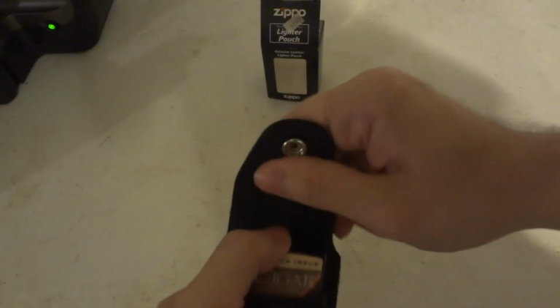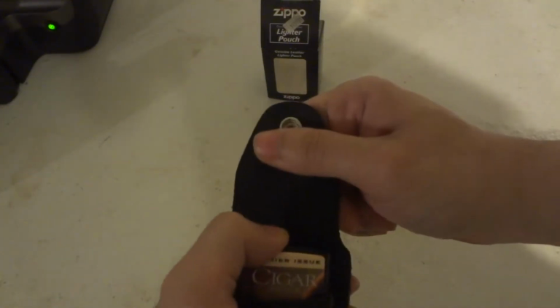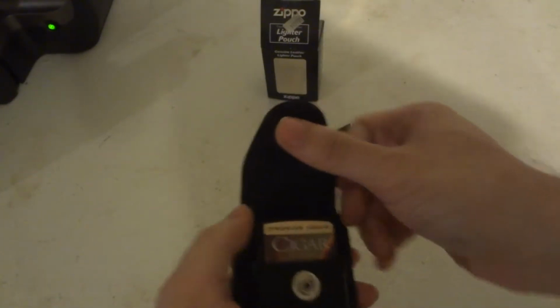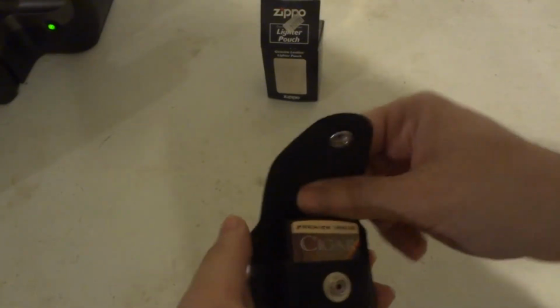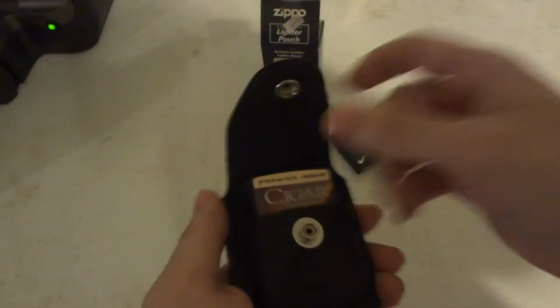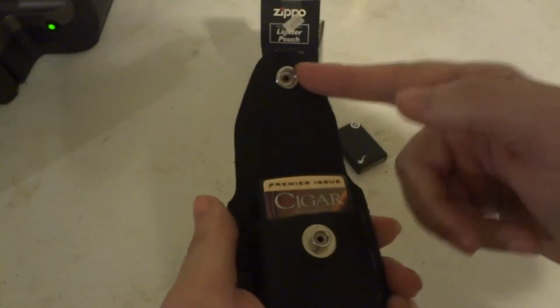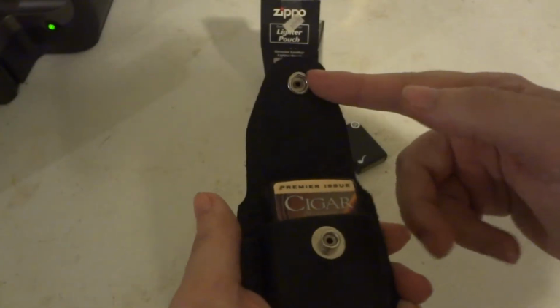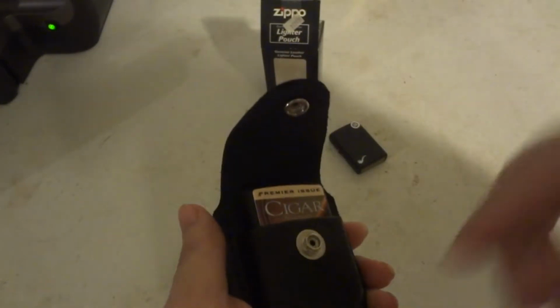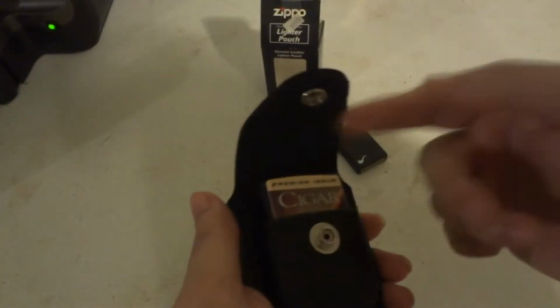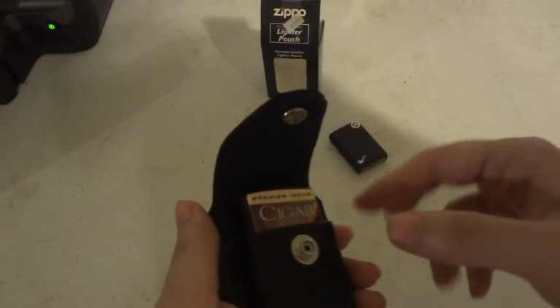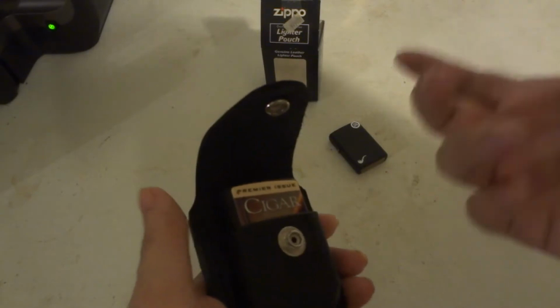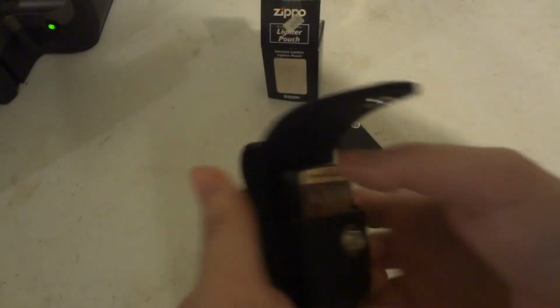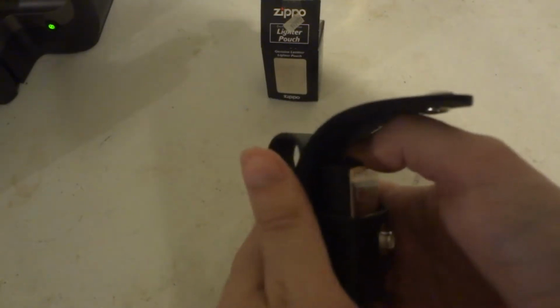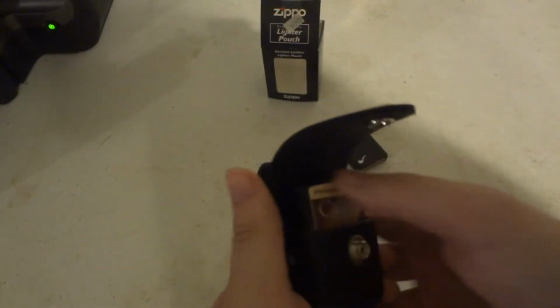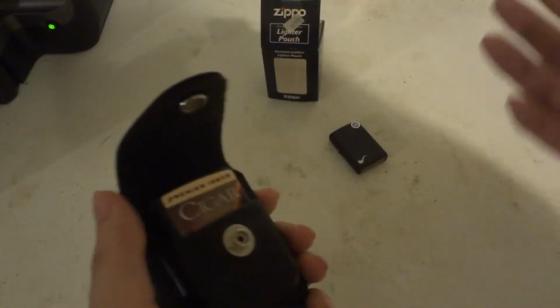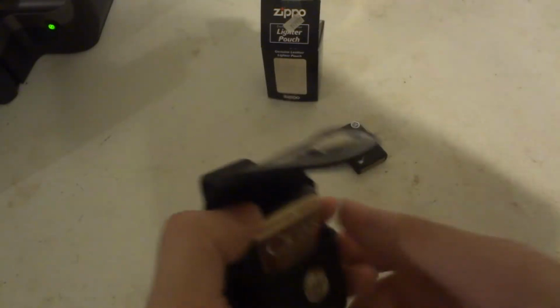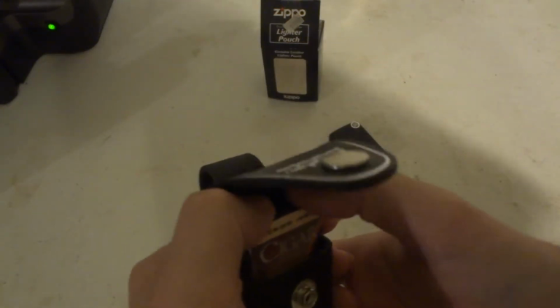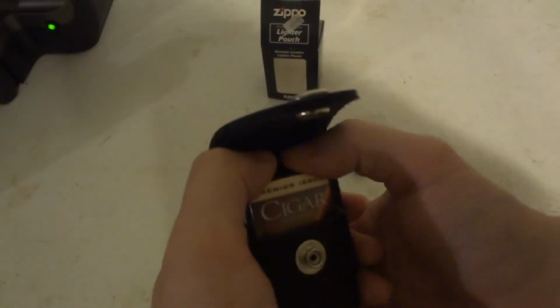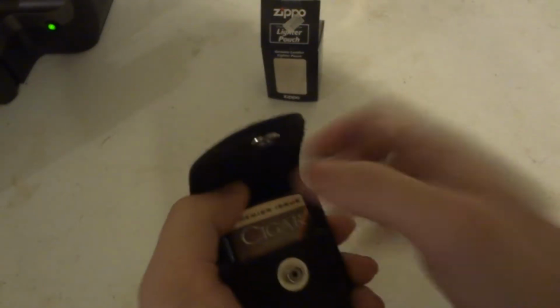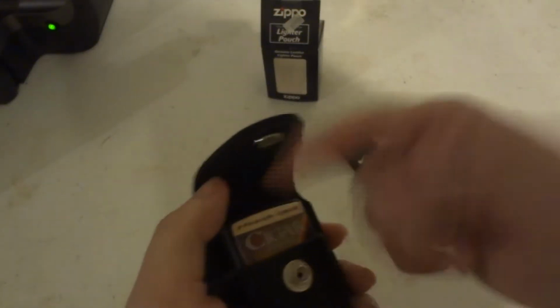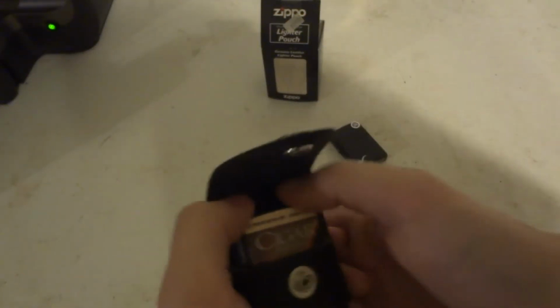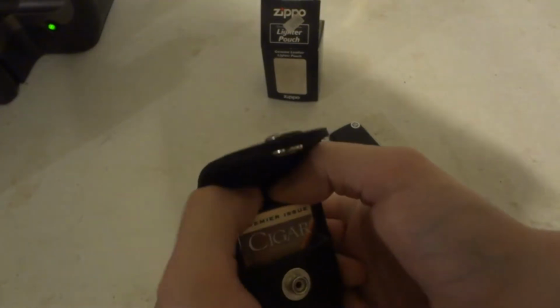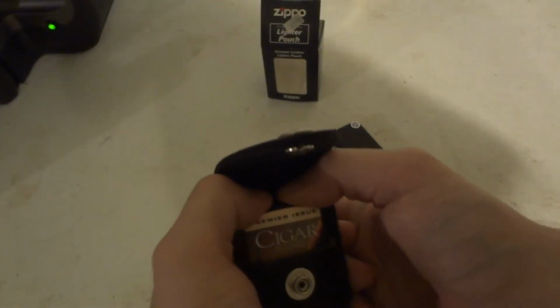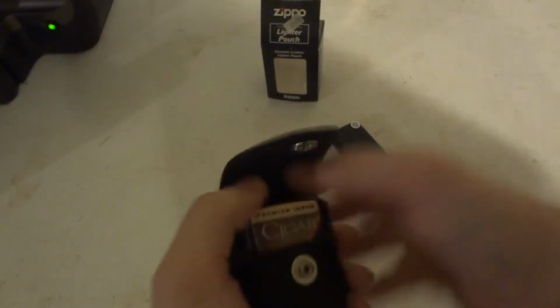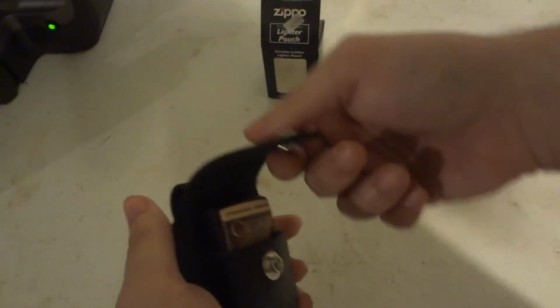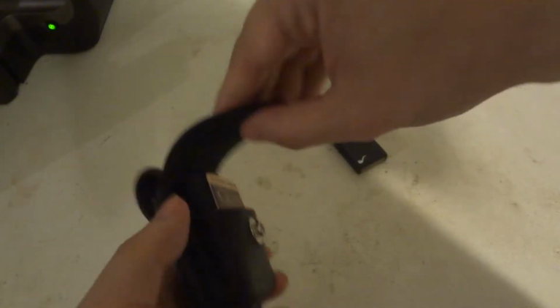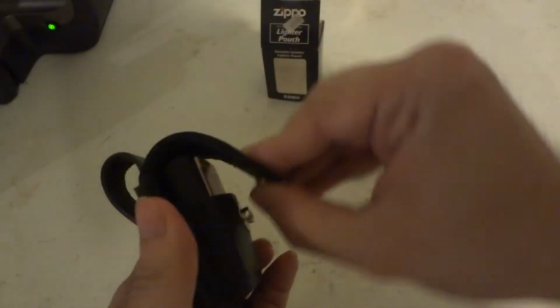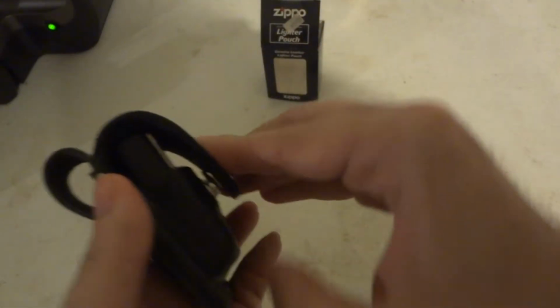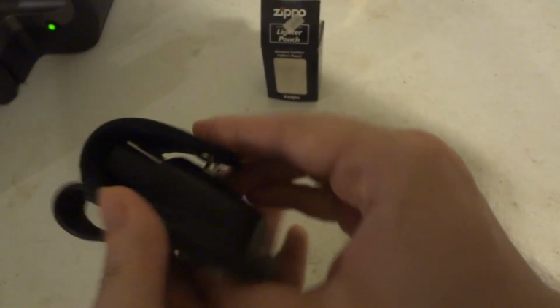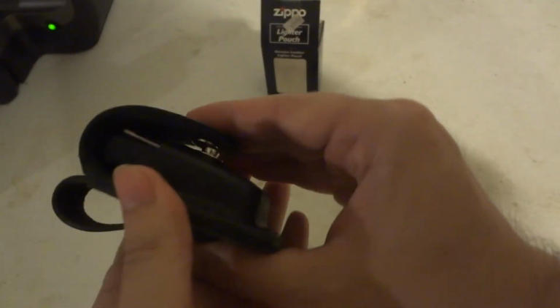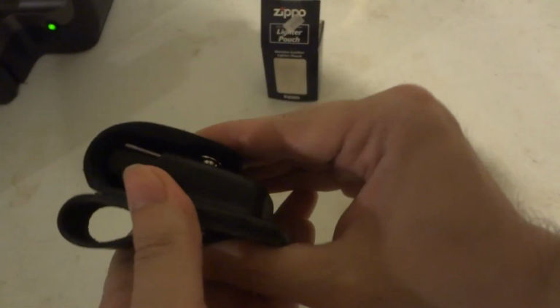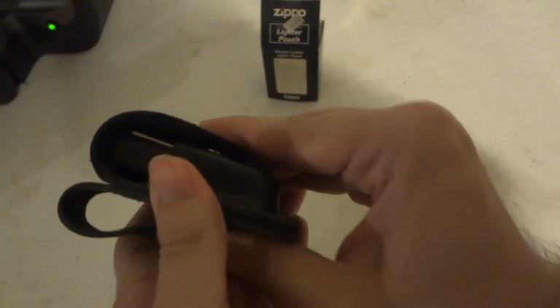Now remember, it didn't come with a lighter in here. It didn't come with a little cardboard lighter insert, which I think might have helped out a little bit. If it came with a cardboard insert, this one kind of has that bend and reach around the lighter shape.